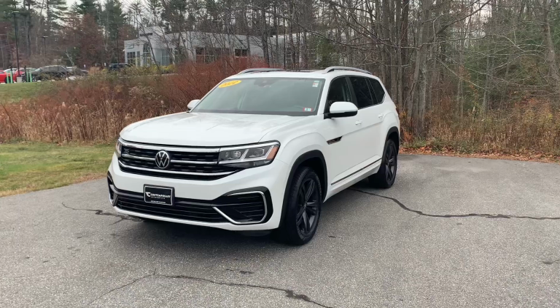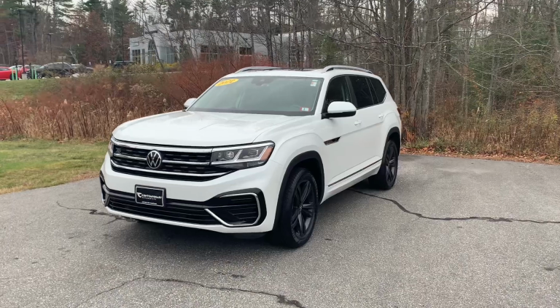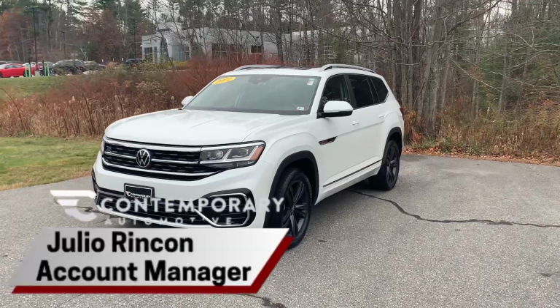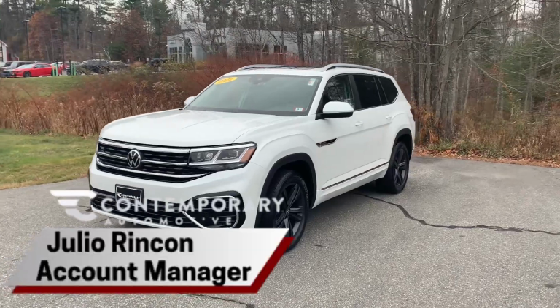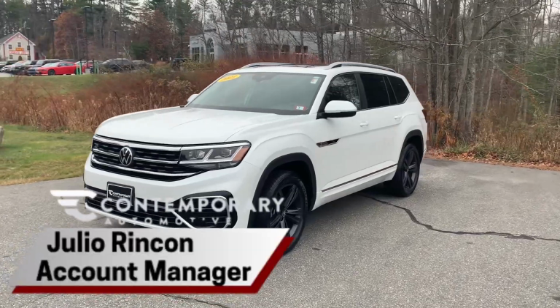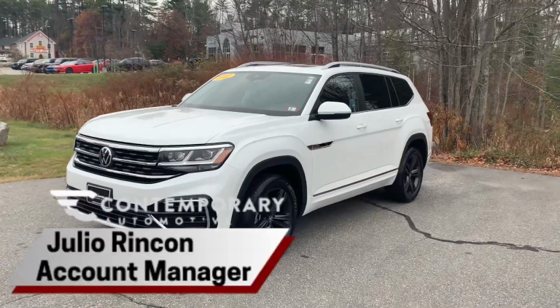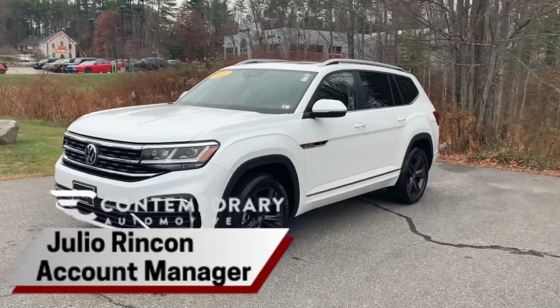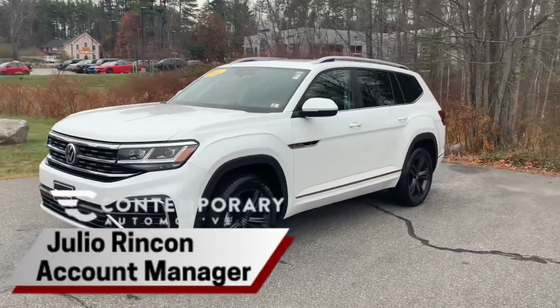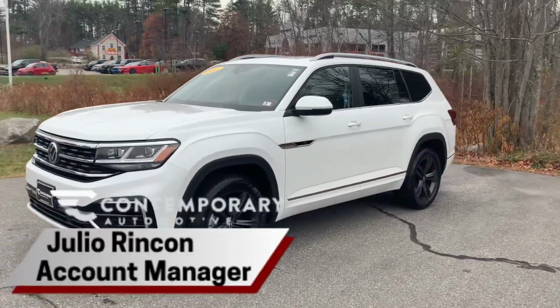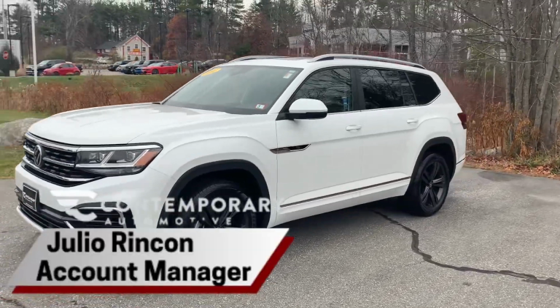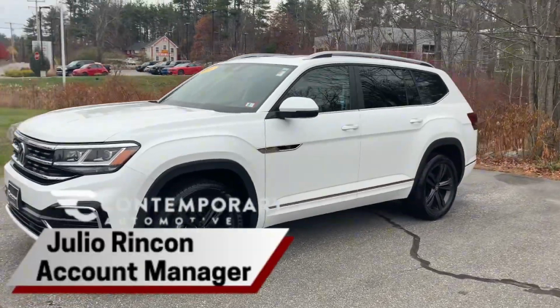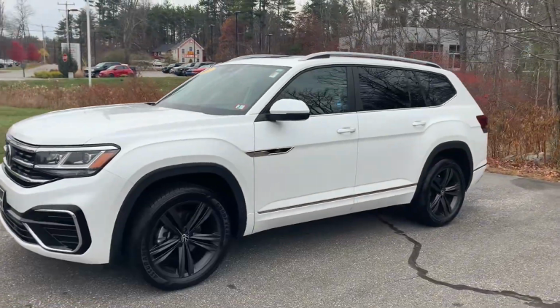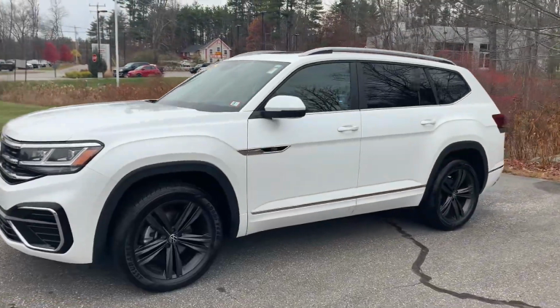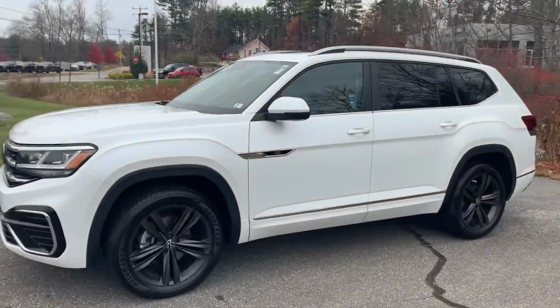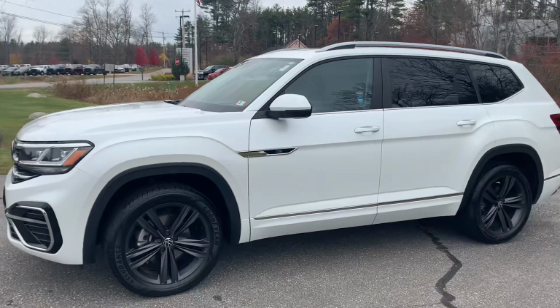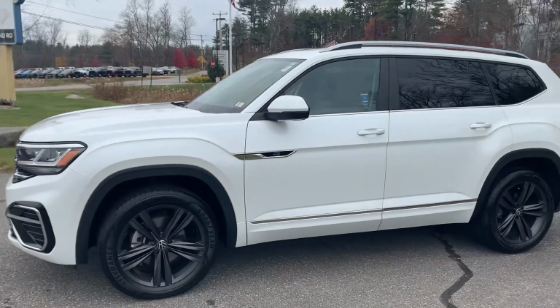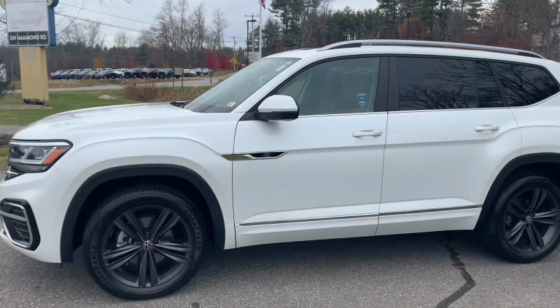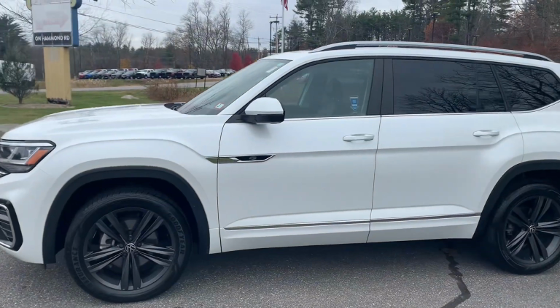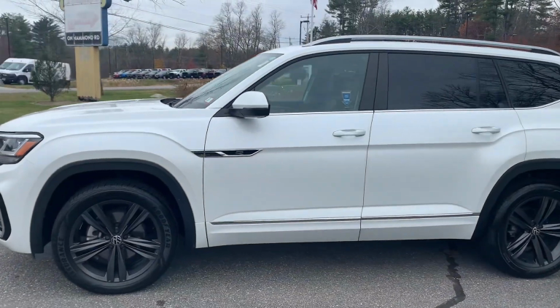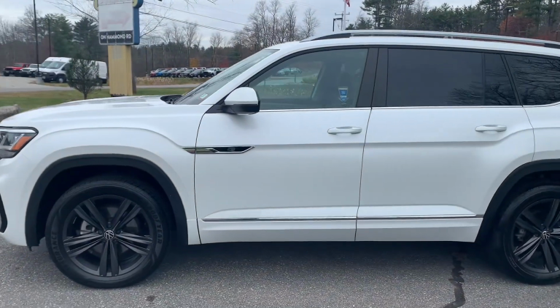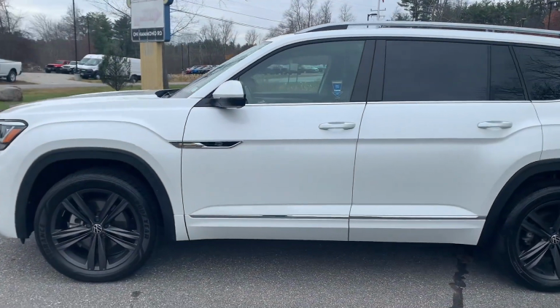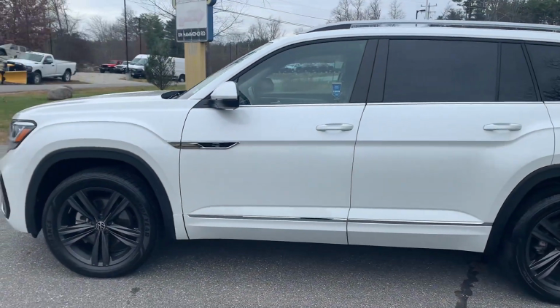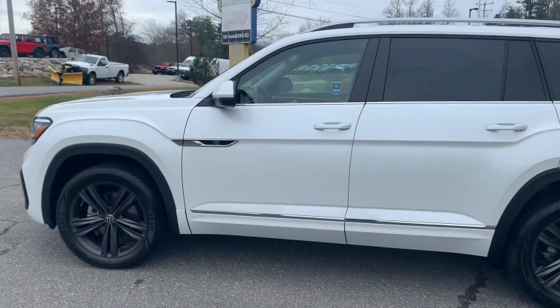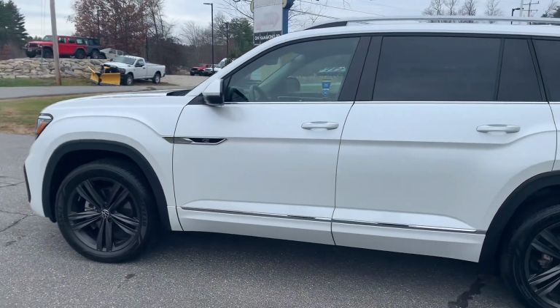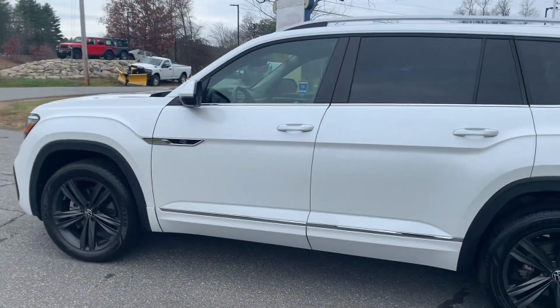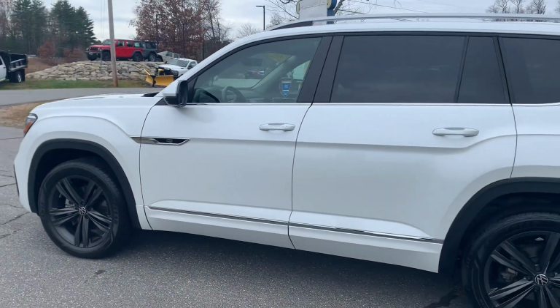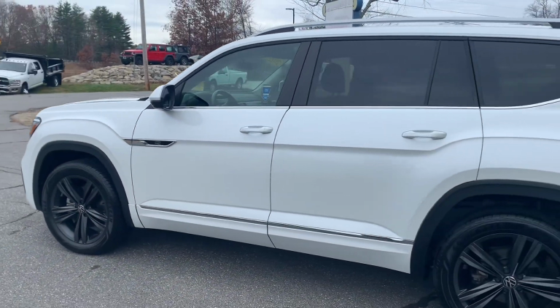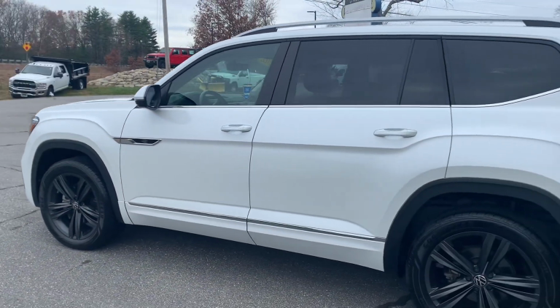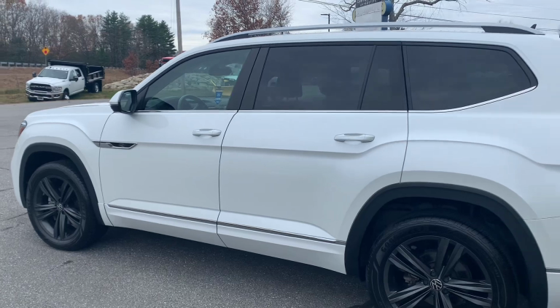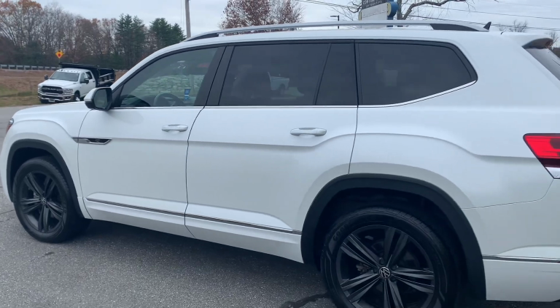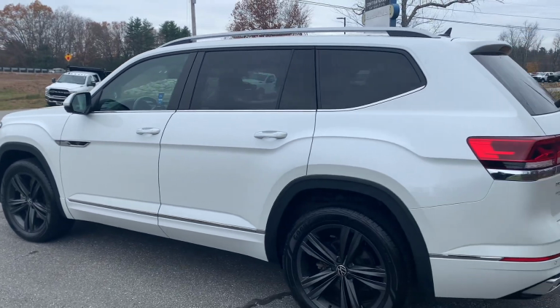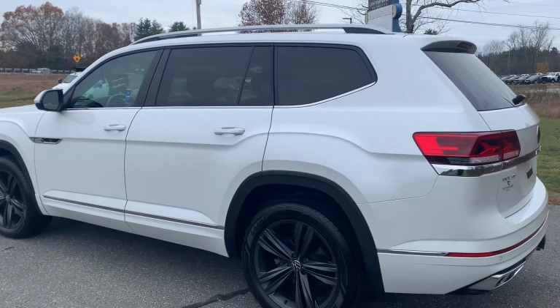Hey, this is Julio with Contemporary Automotive. Today I'm showing you a quick video of the 2022 Volkswagen Atlas that we have here available. The trim level is going to be the R-Line. It comes with a lot of bells and whistles.